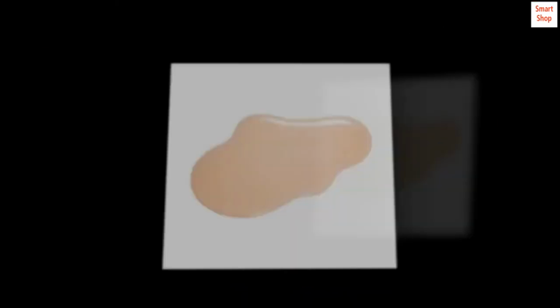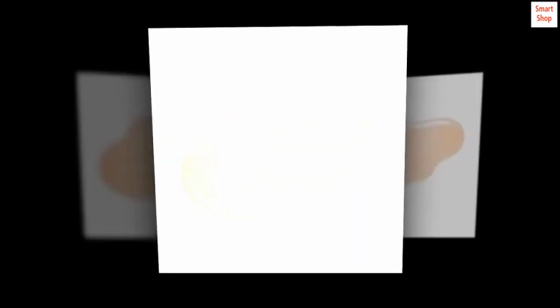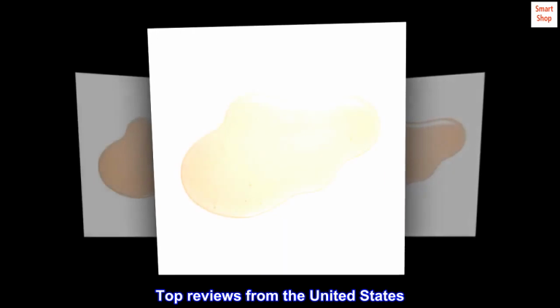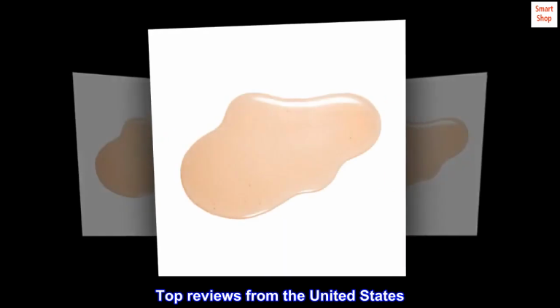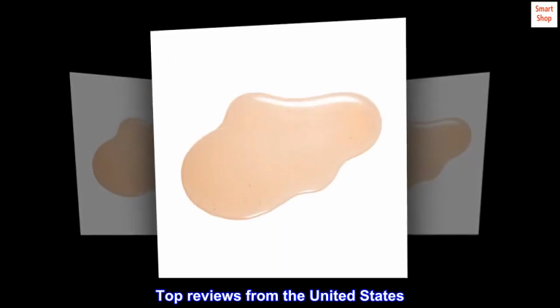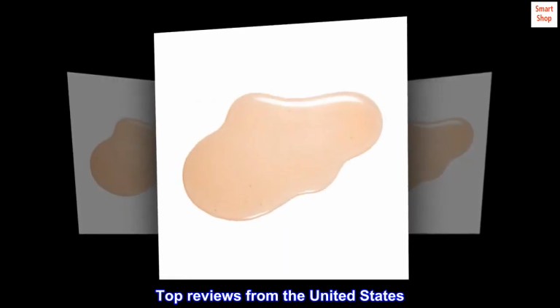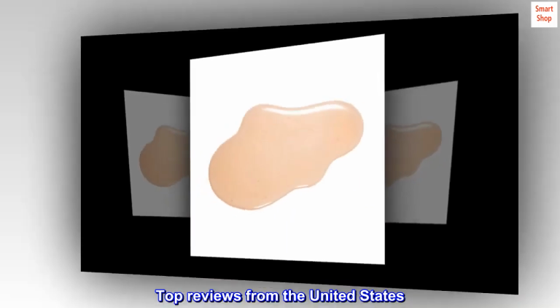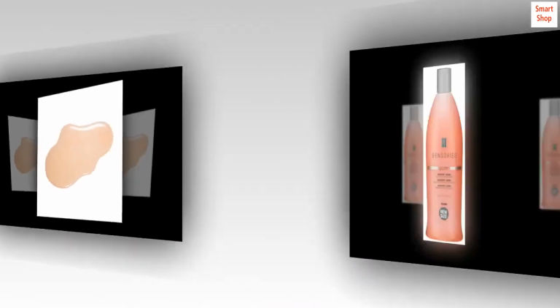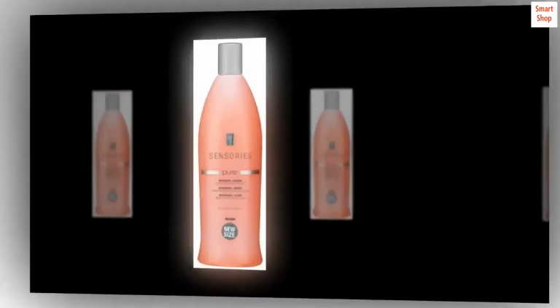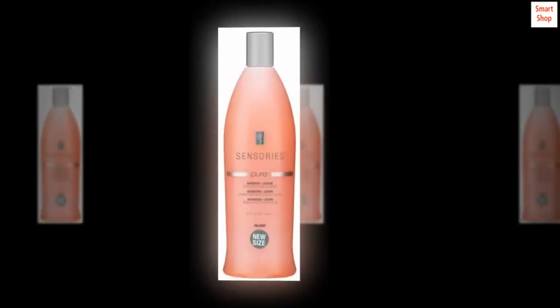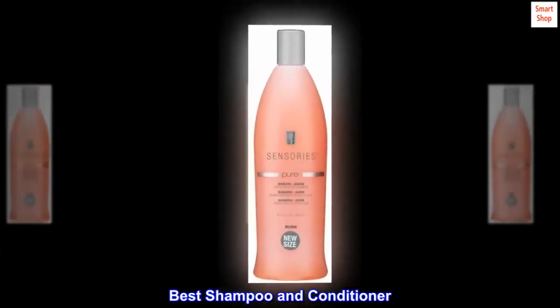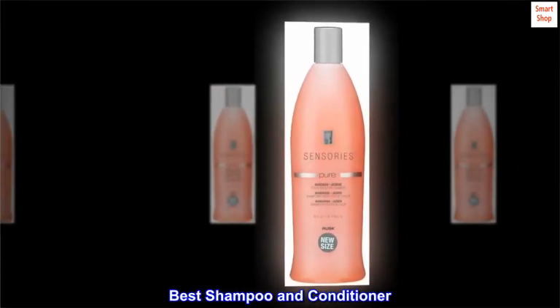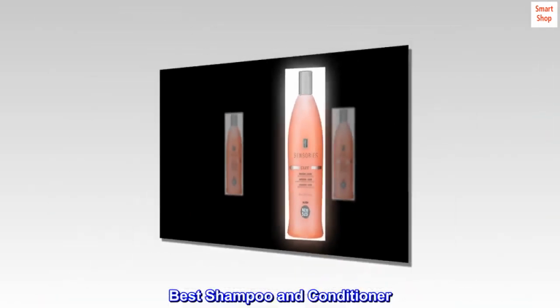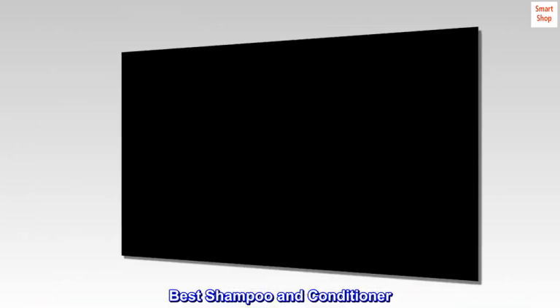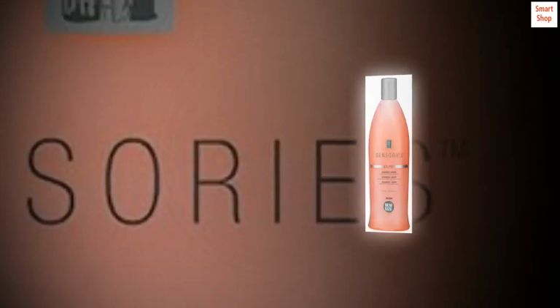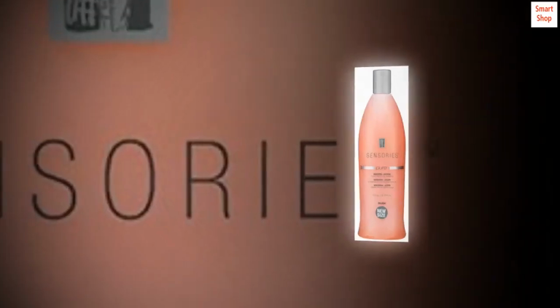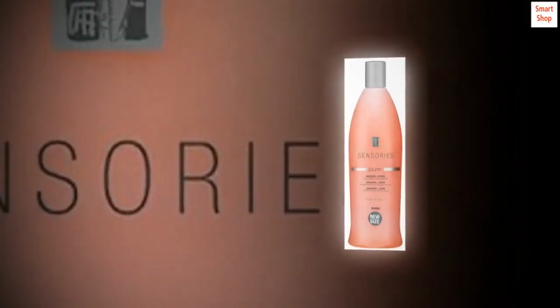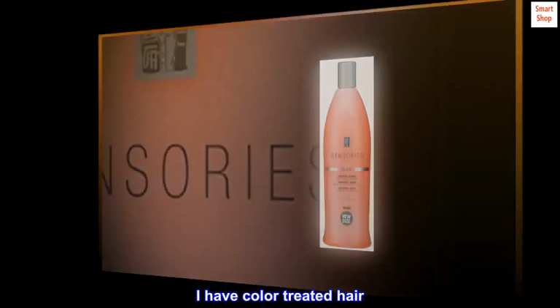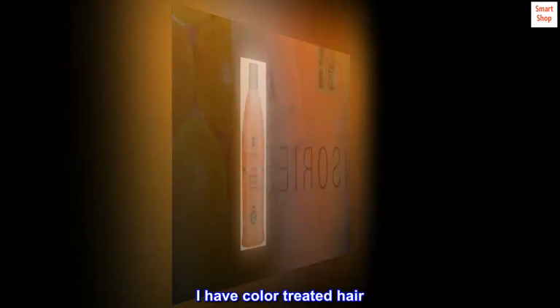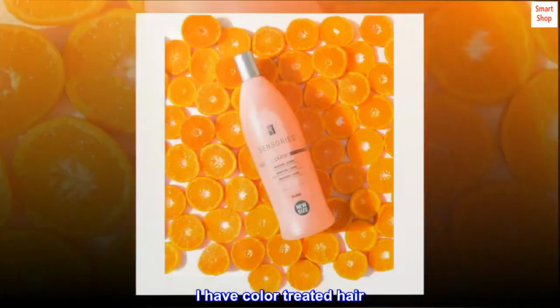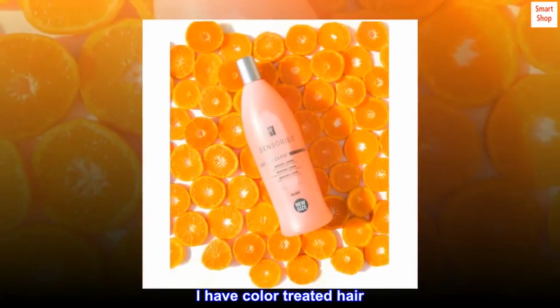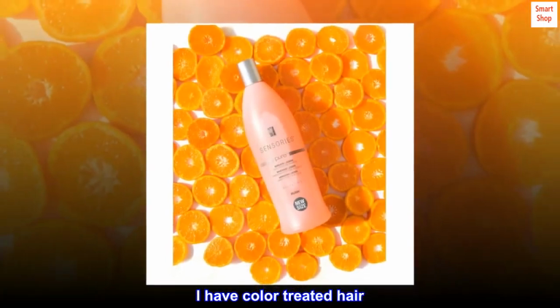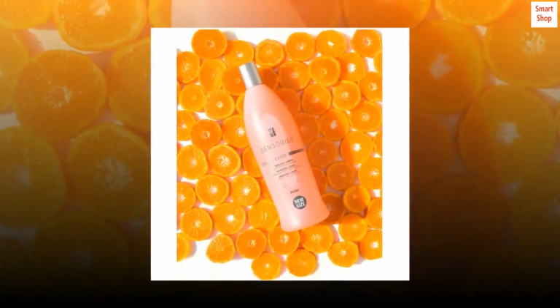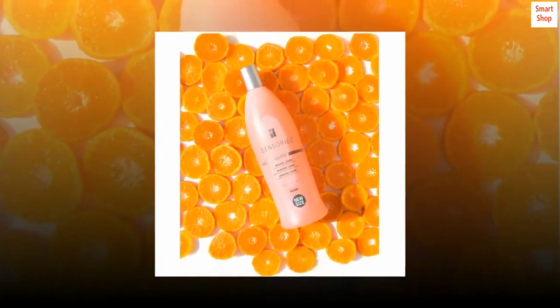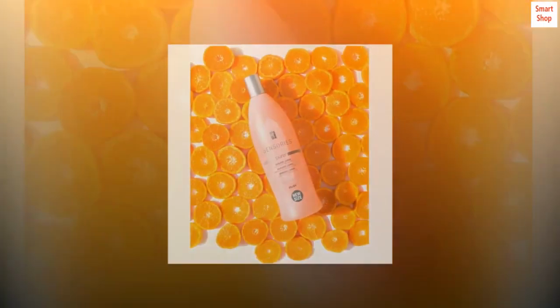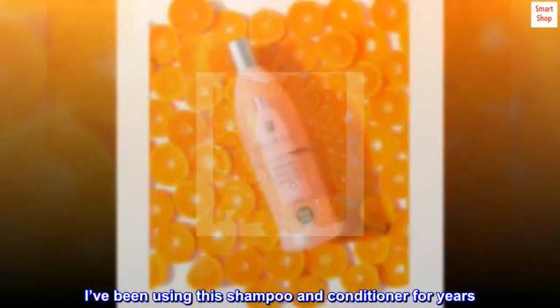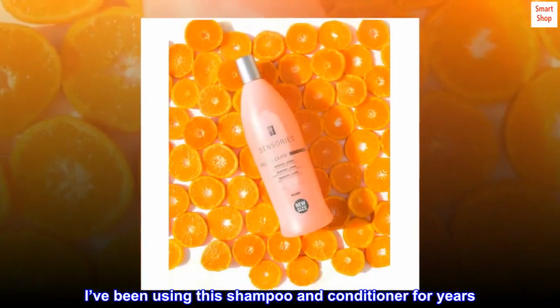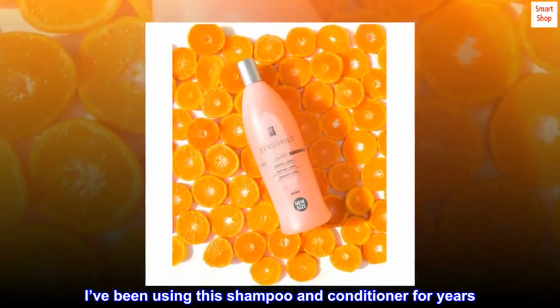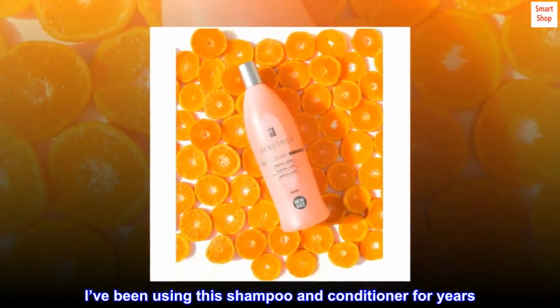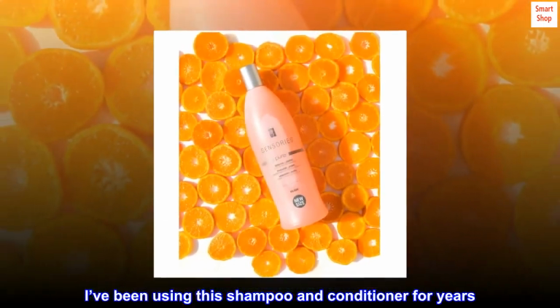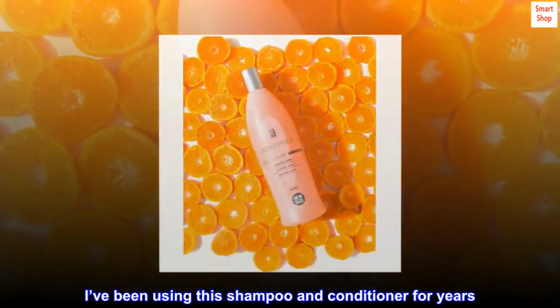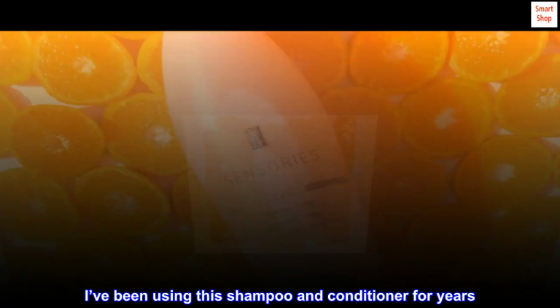Top reviews from the United States. Best shampoo and conditioner. I have color-treated hair and I've been using this shampoo and conditioner for years.